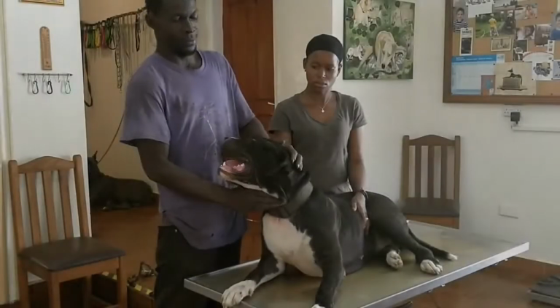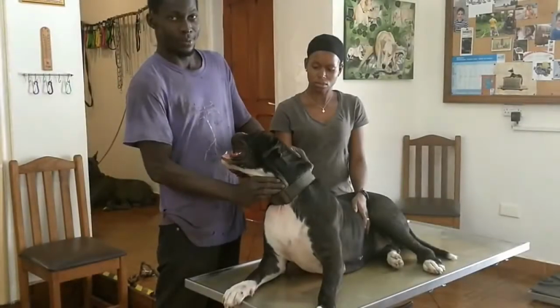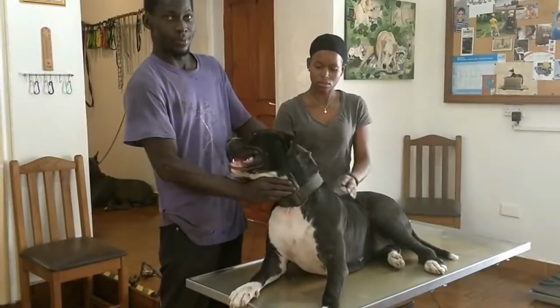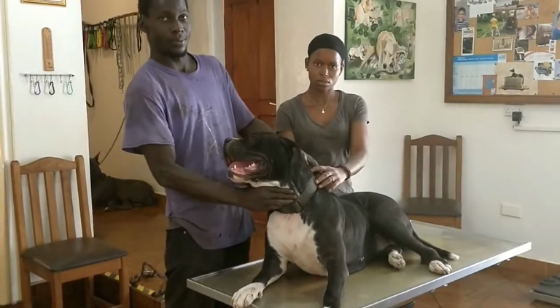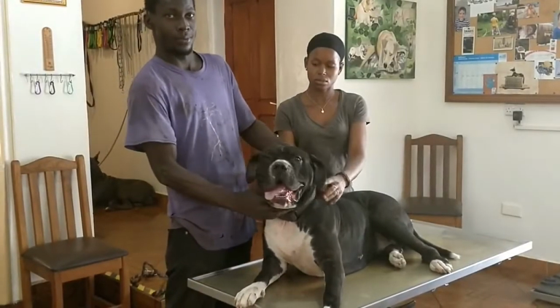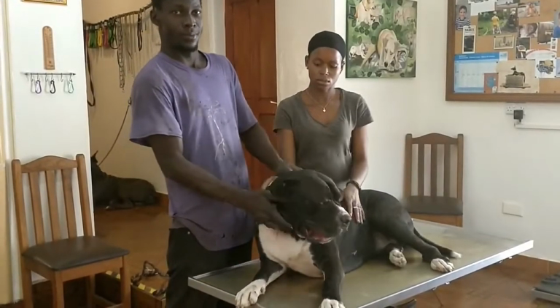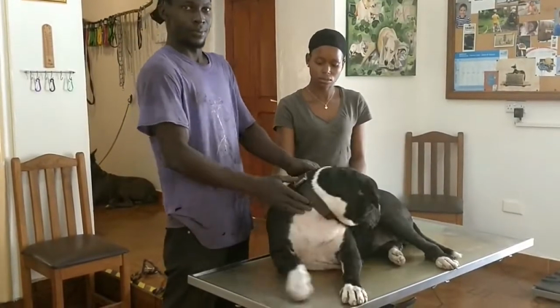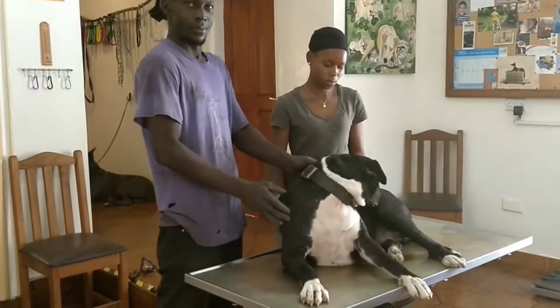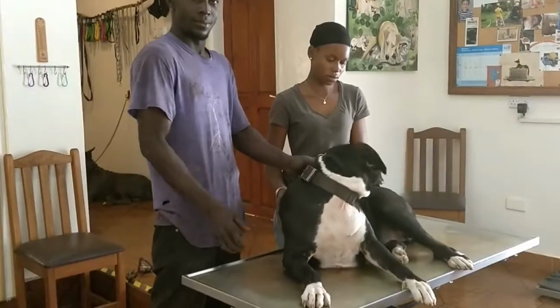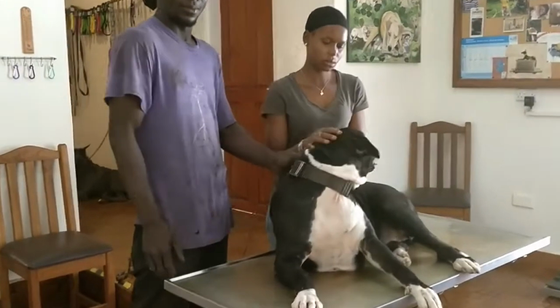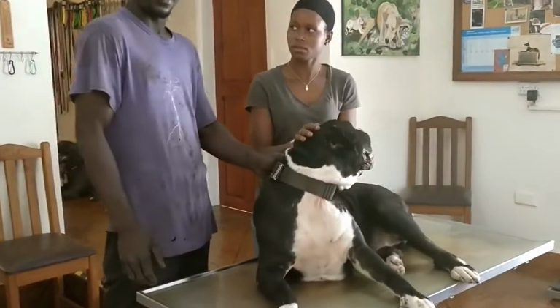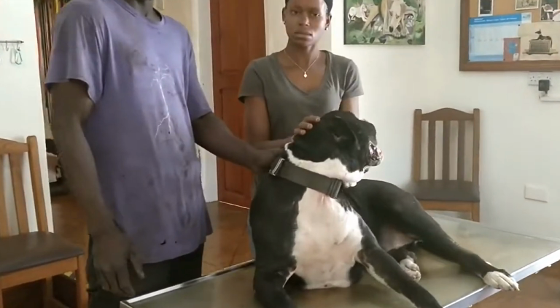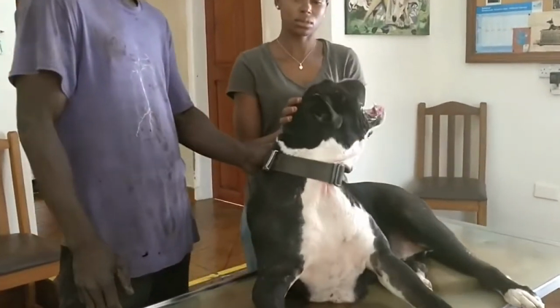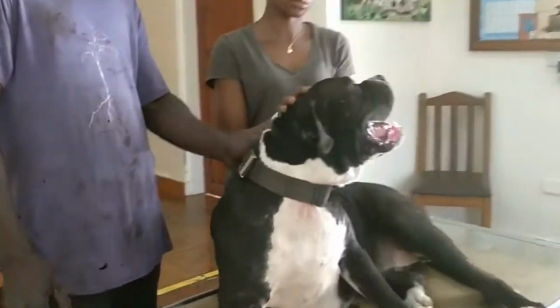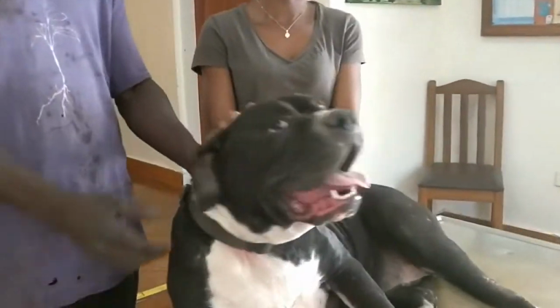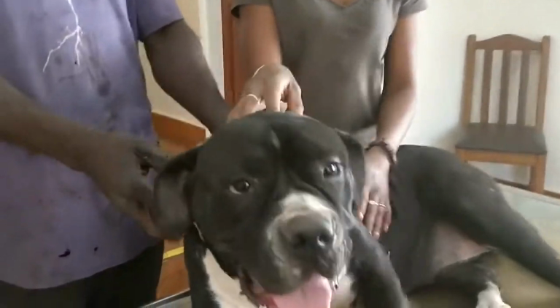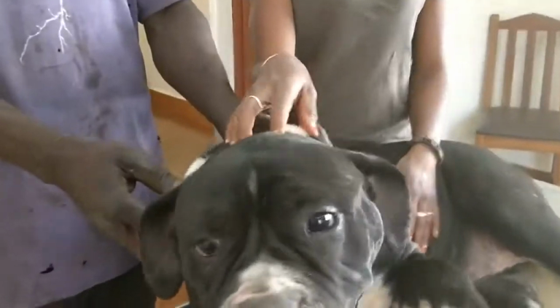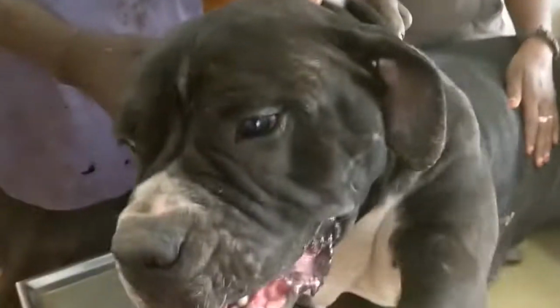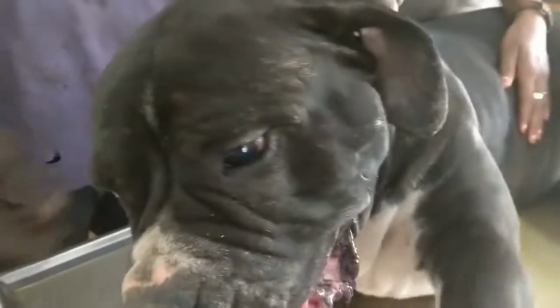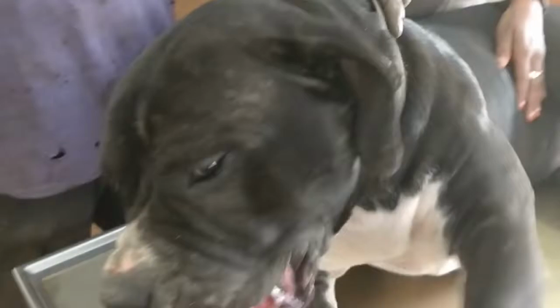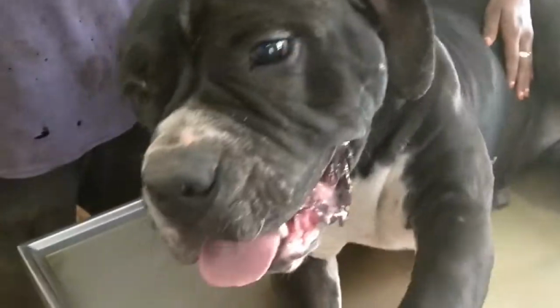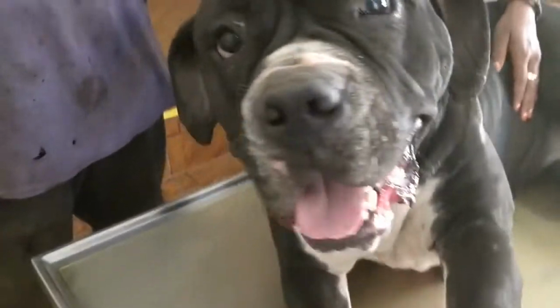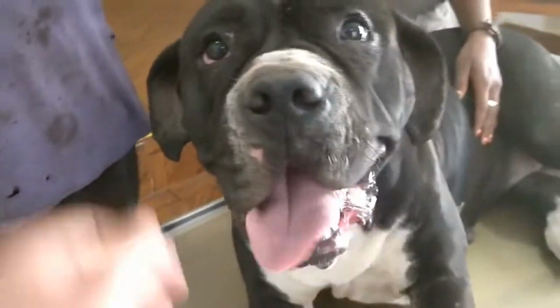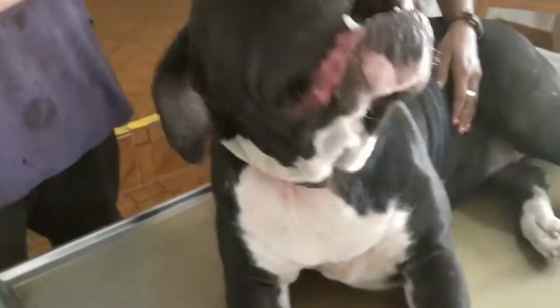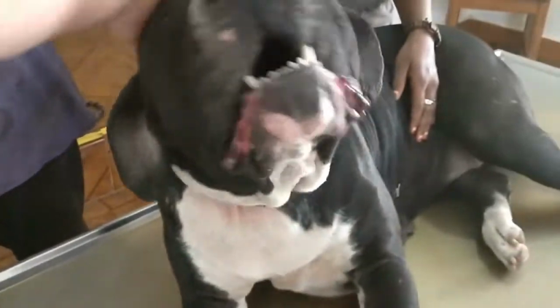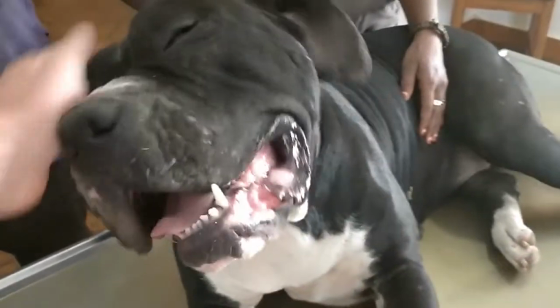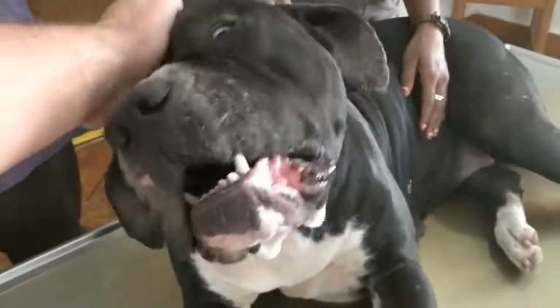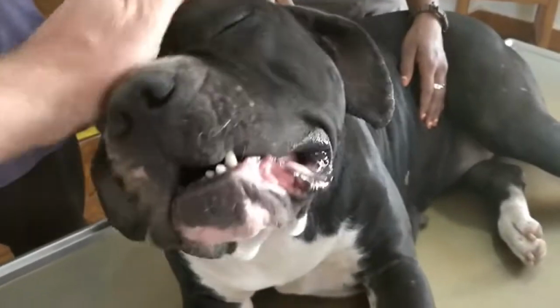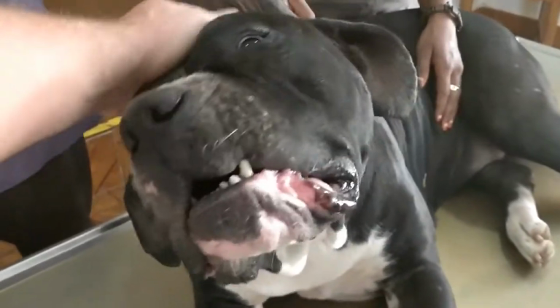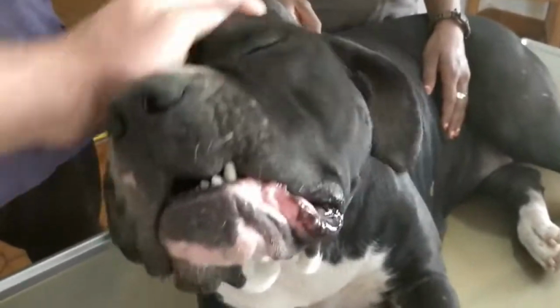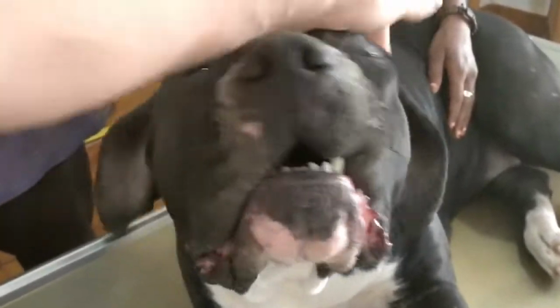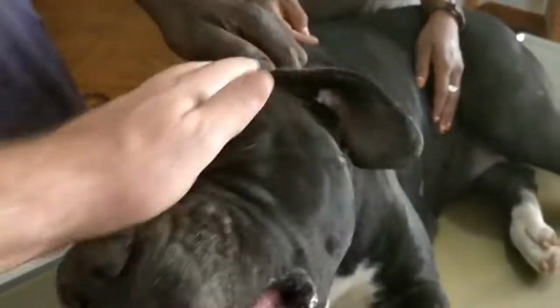Today is good news day. Lucy is back. Lucy. Yeah, good dog. There's not a single parasite on her. I'm very happy. I'm really happy.